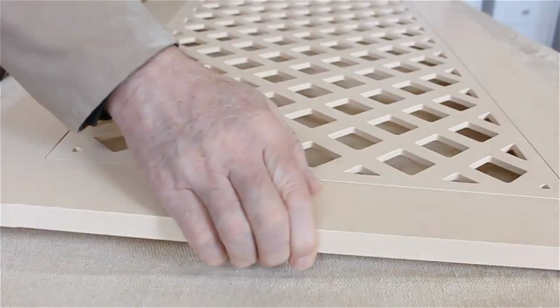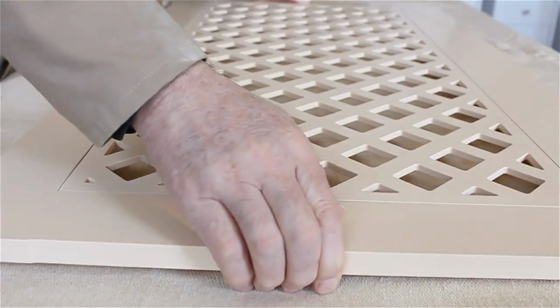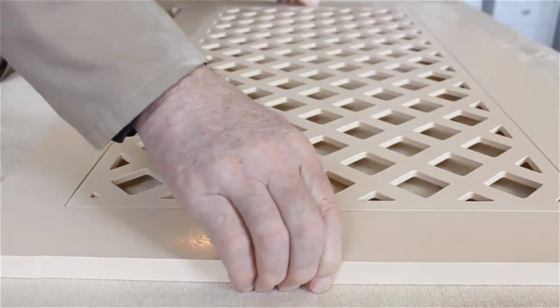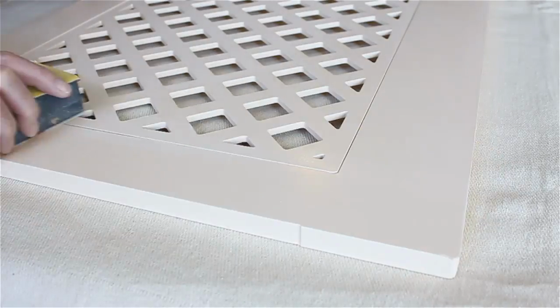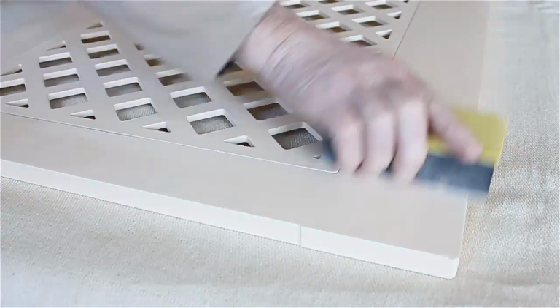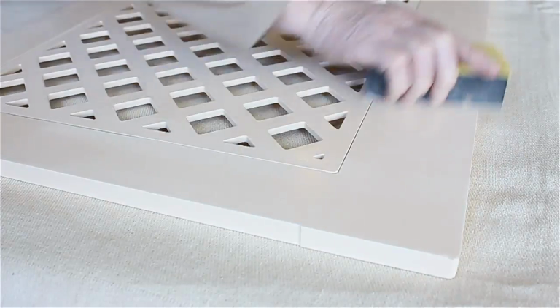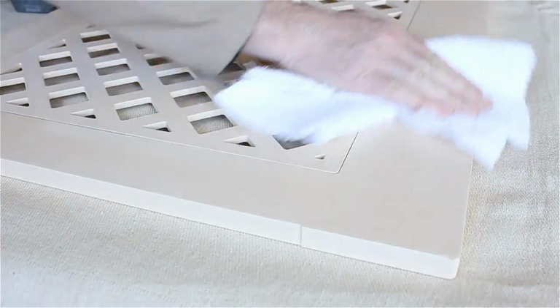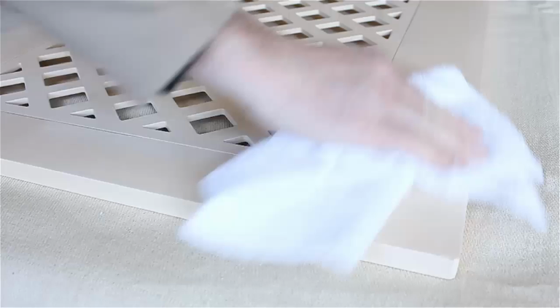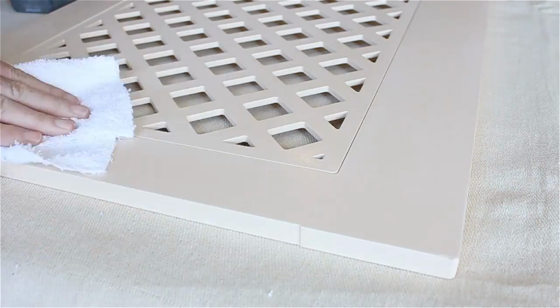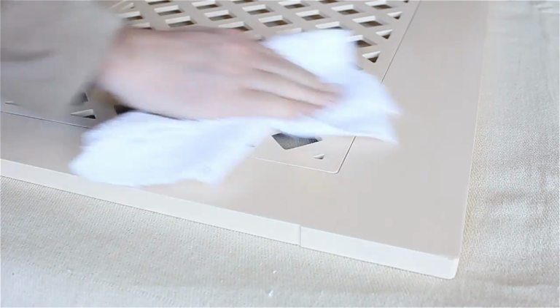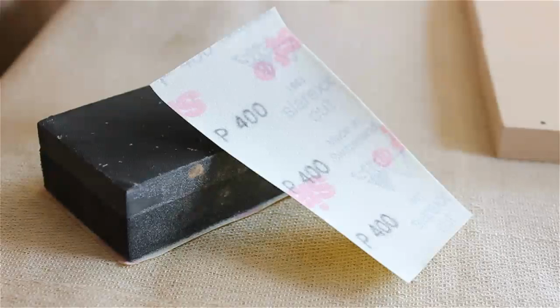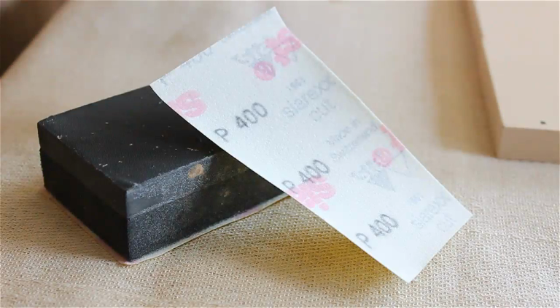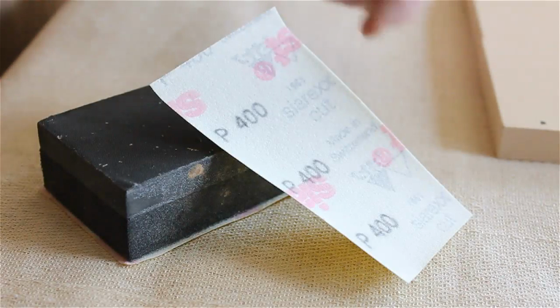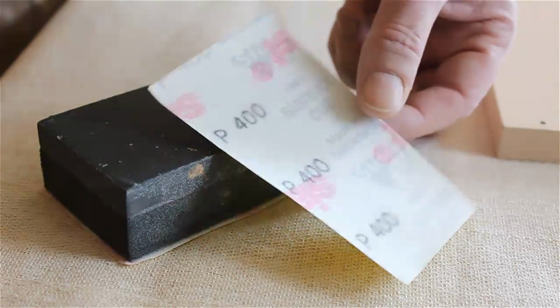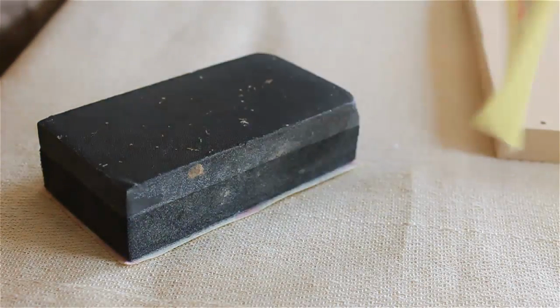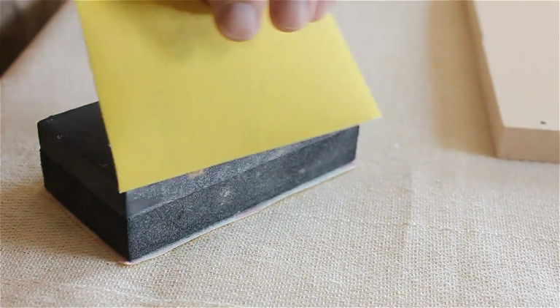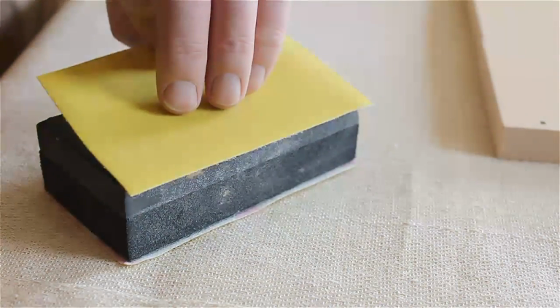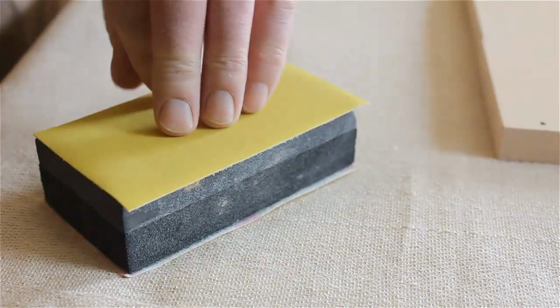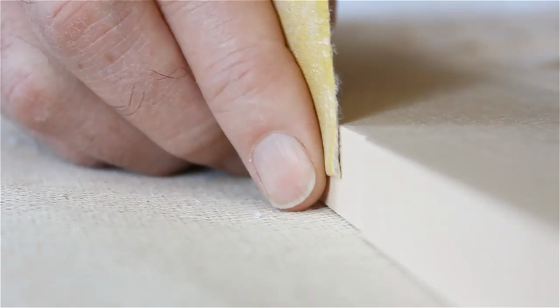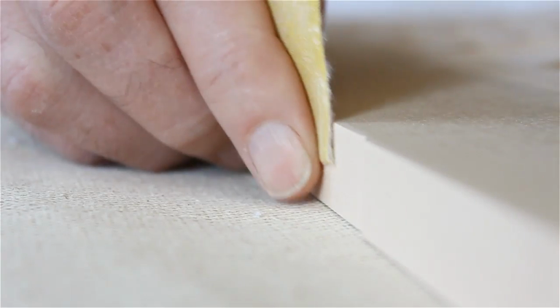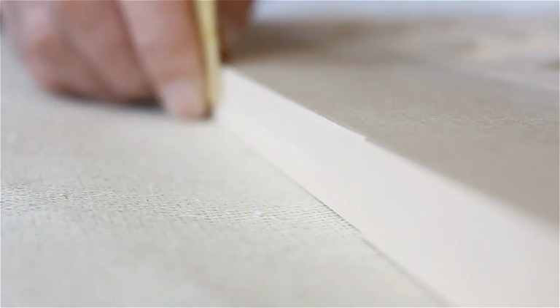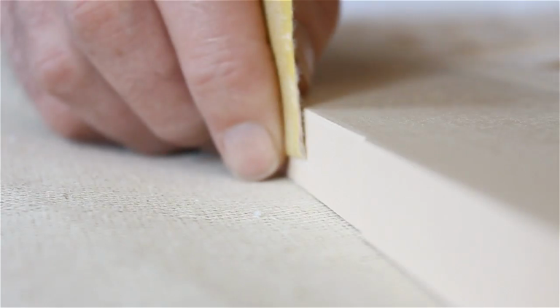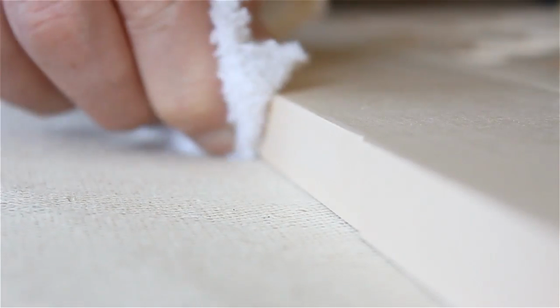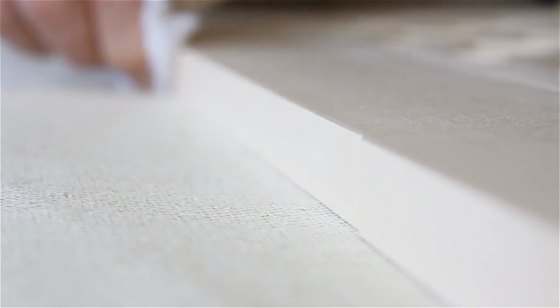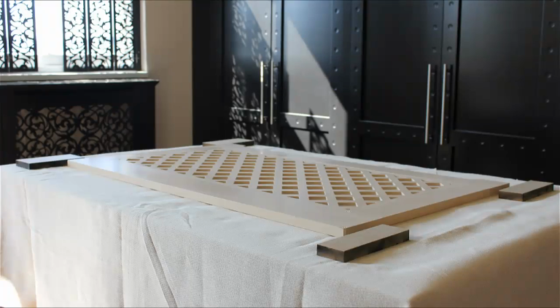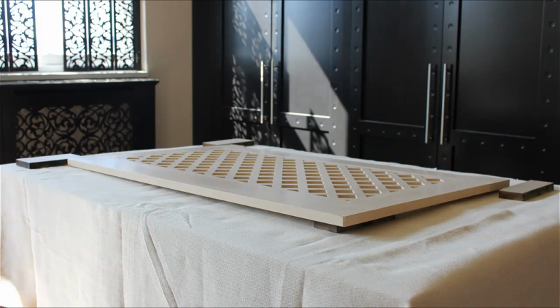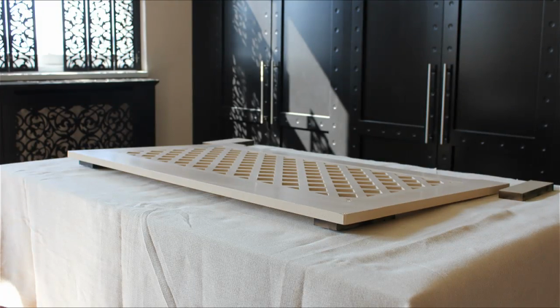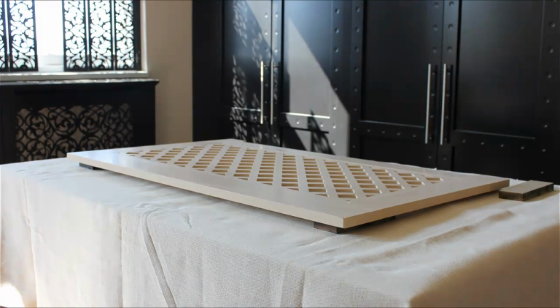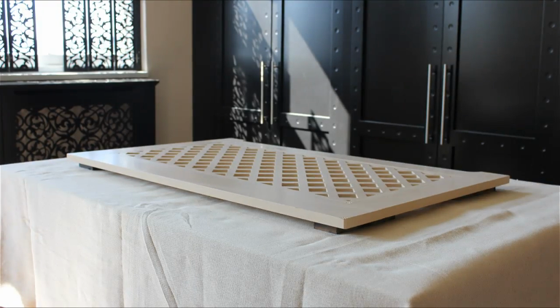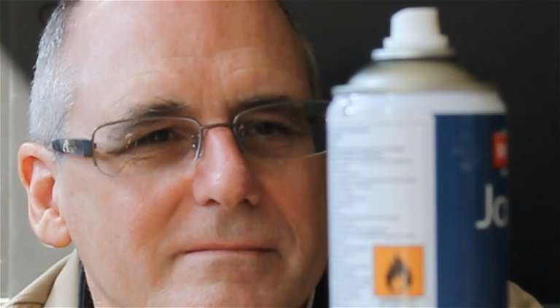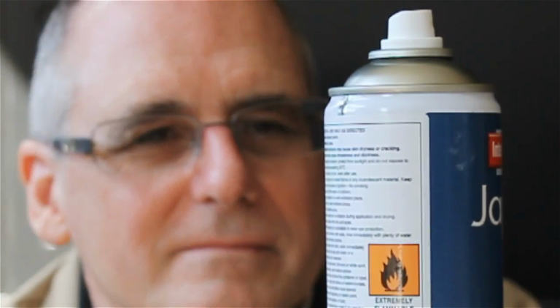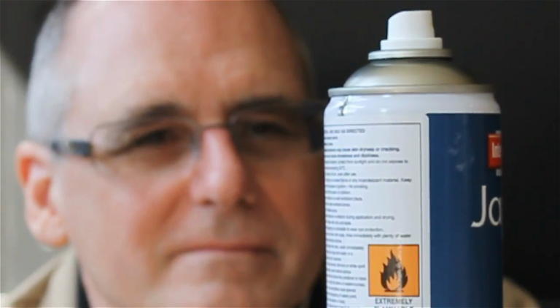Now we're all set up, we'll give the grill panel a thorough rub down. We're using 400 grit paper here, which is very fine. You can use a coarser grit, but don't go below 280. Using blocks or spacers prevents paint being smudged on the underside.